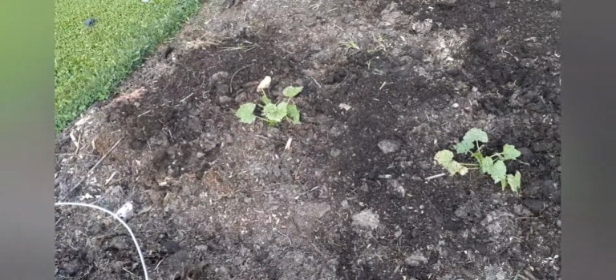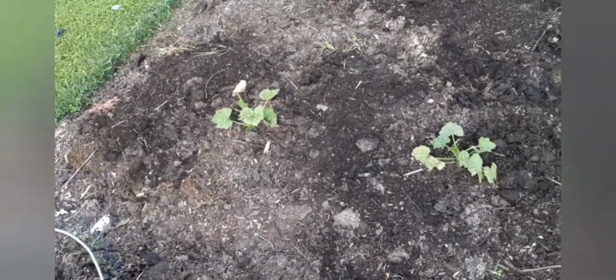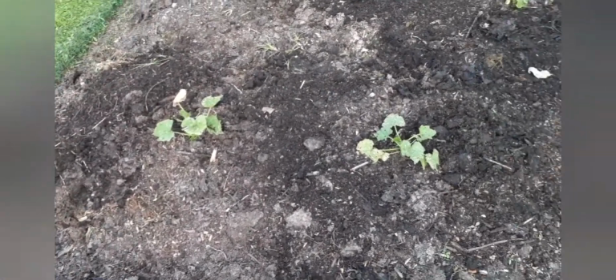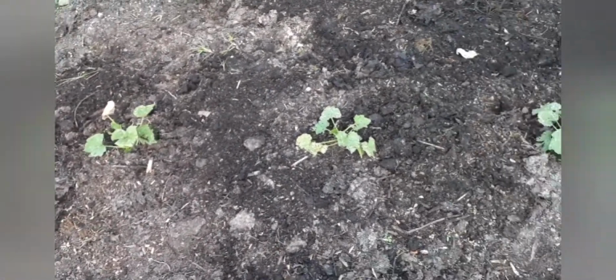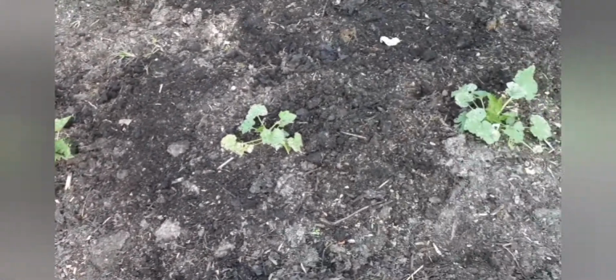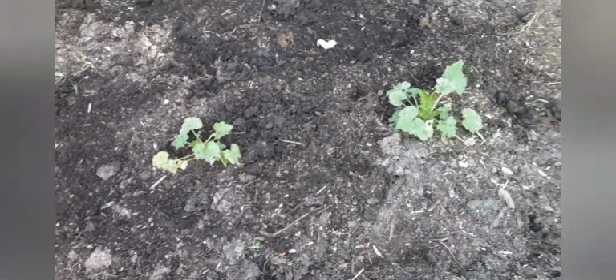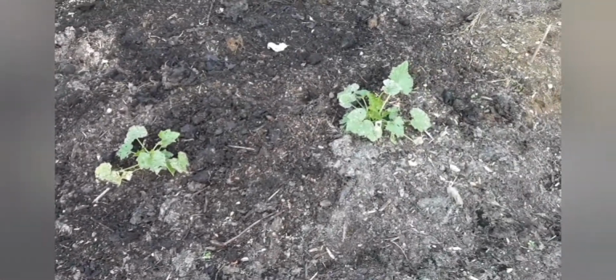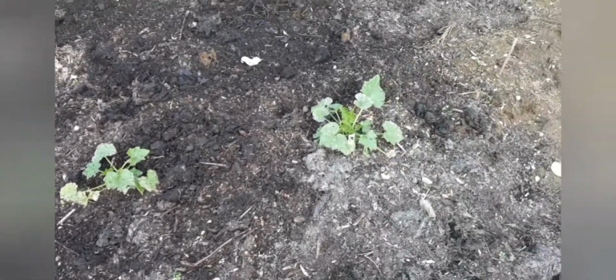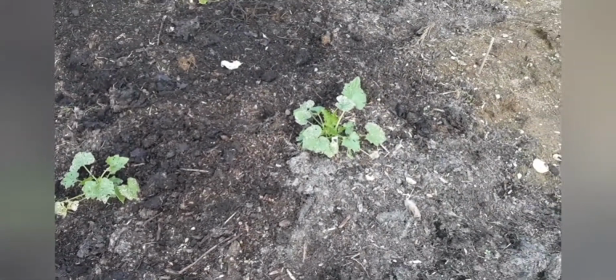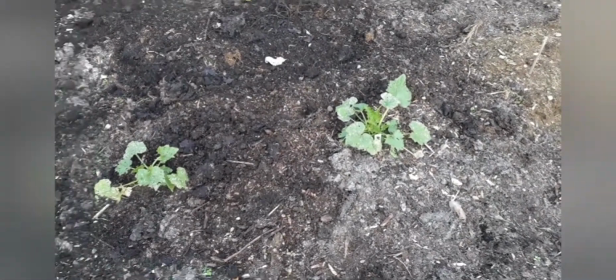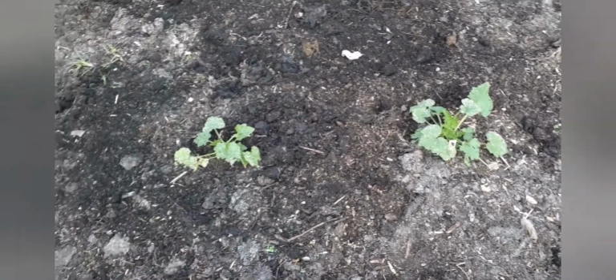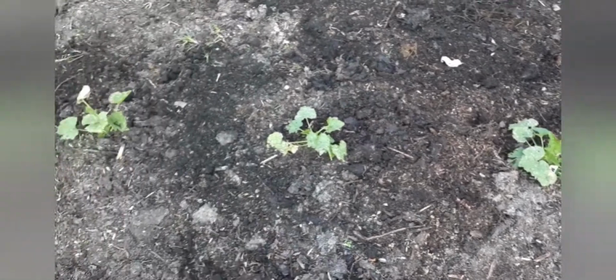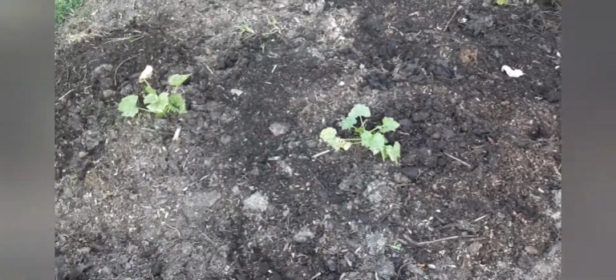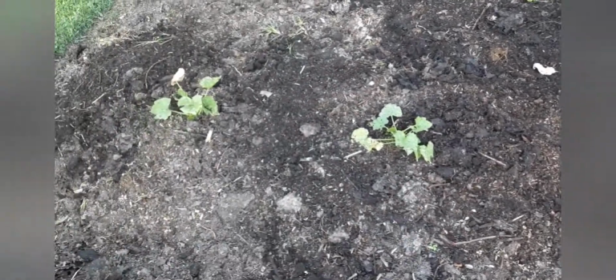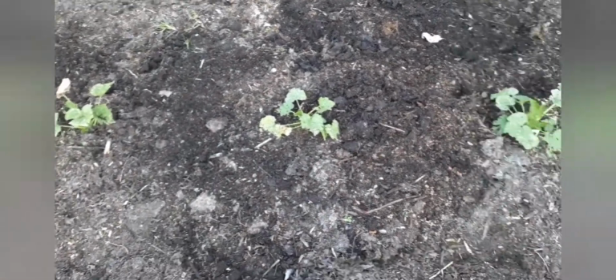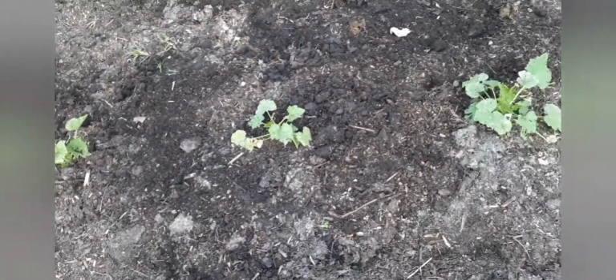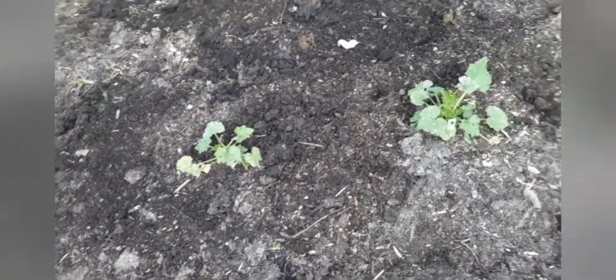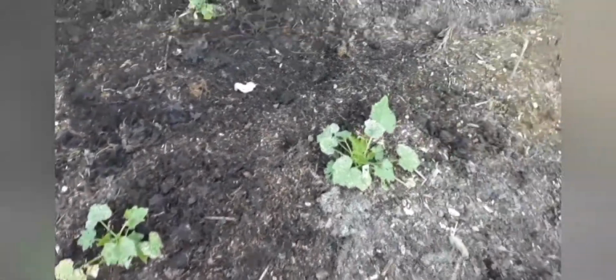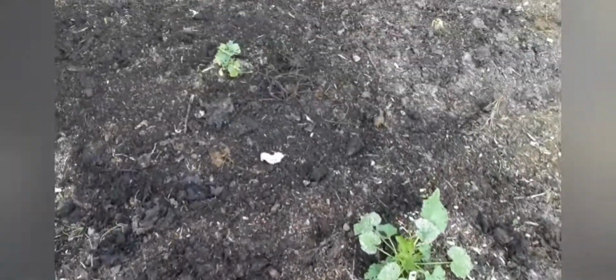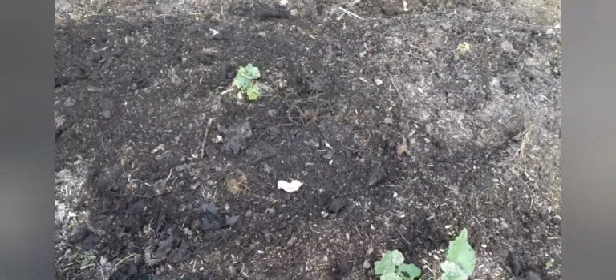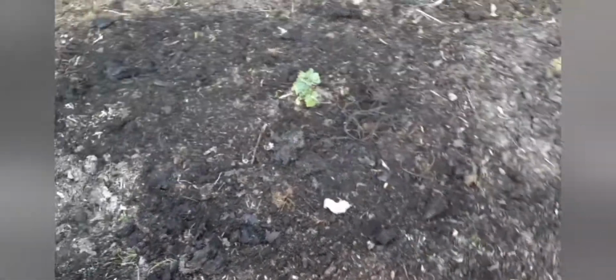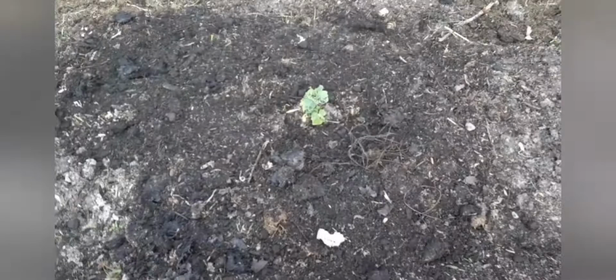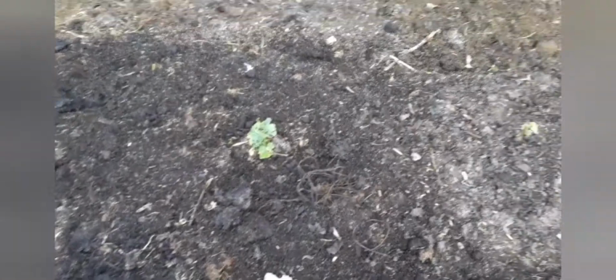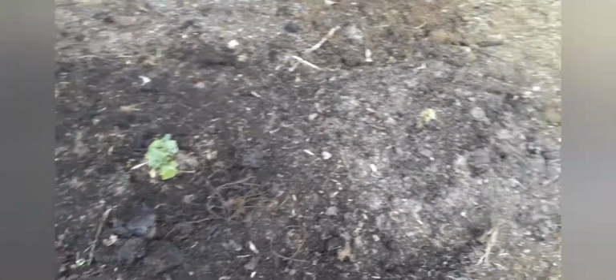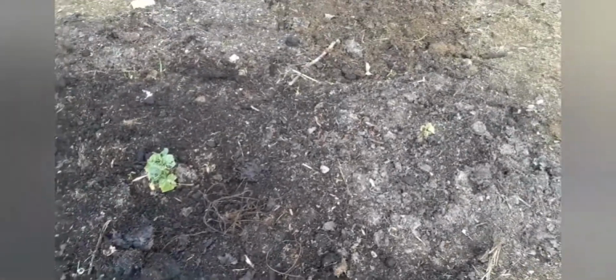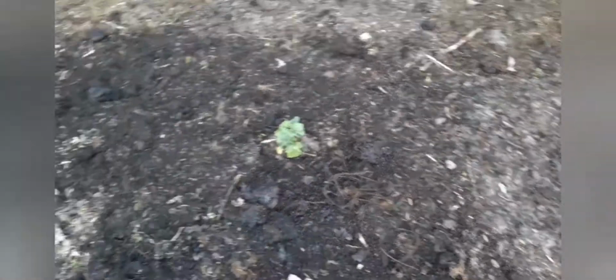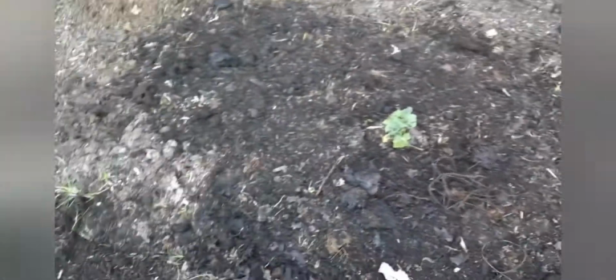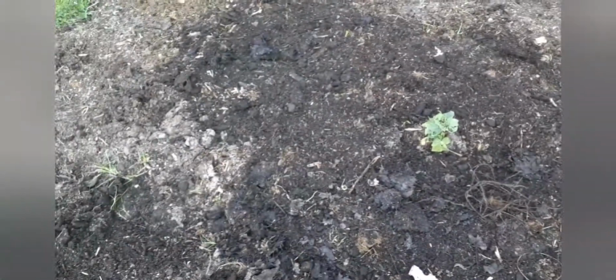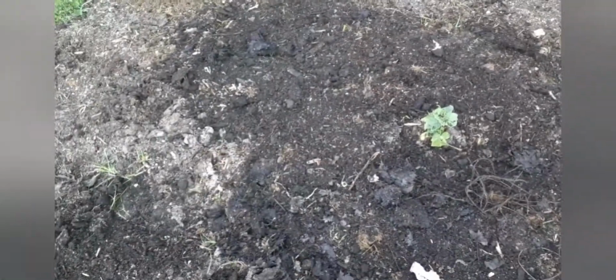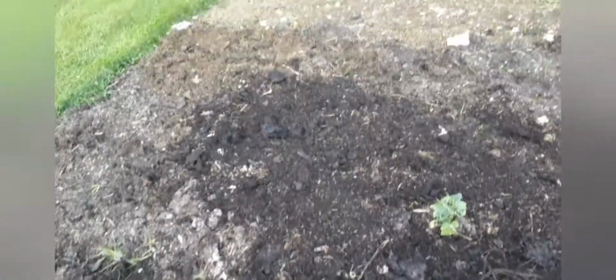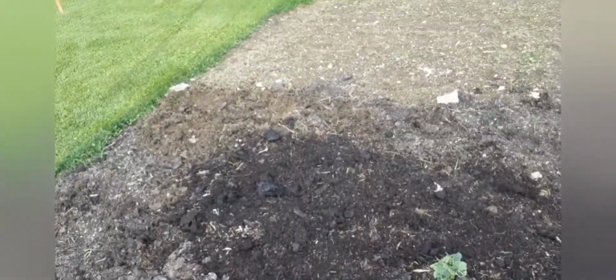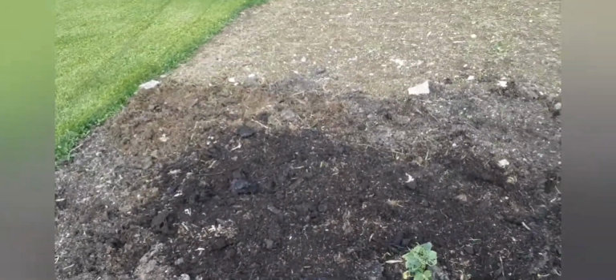Got some zucchini planted here, they're not looking the best but they're doing okay. Cucumbers really not doing good at all — one died. I had some cantaloupes planted too.